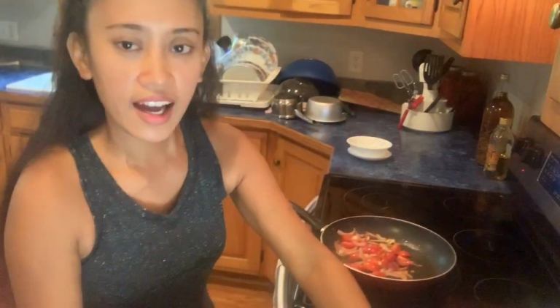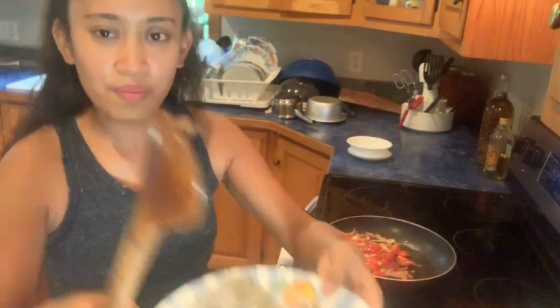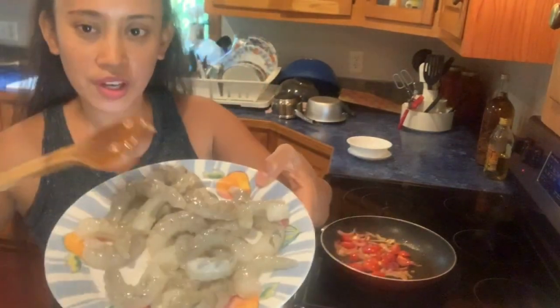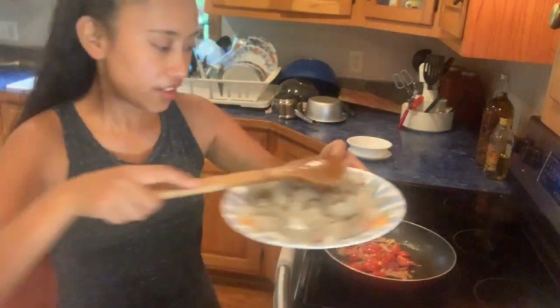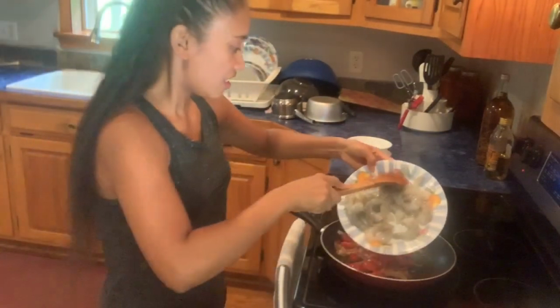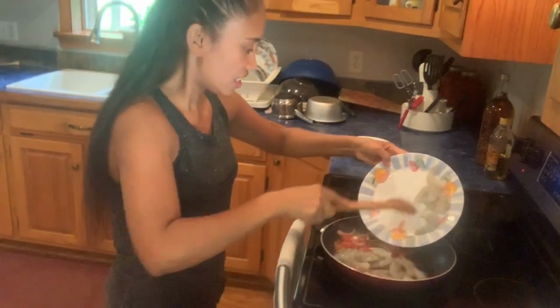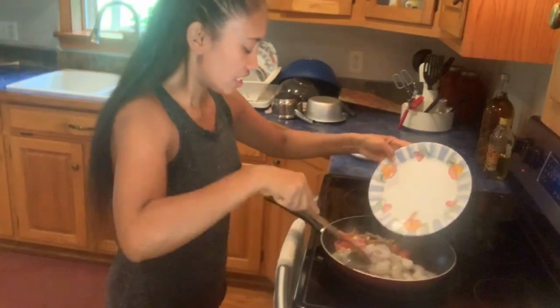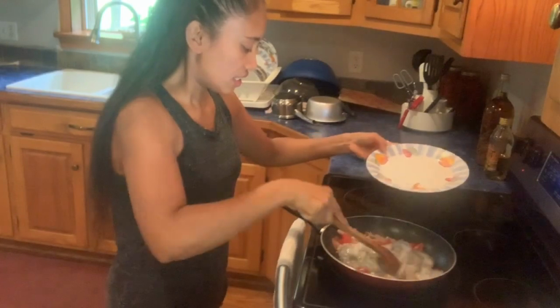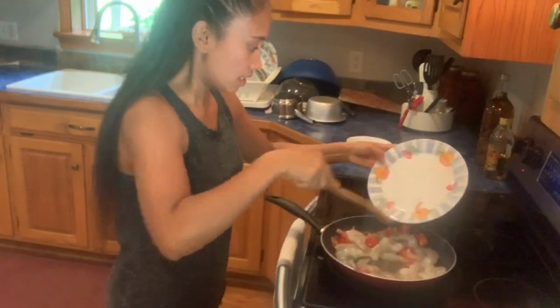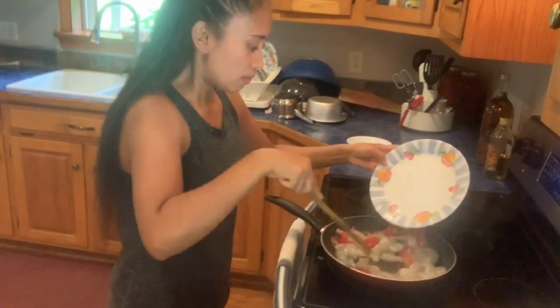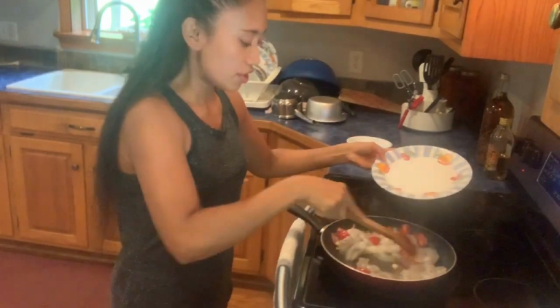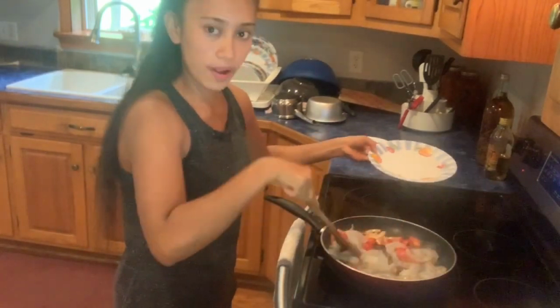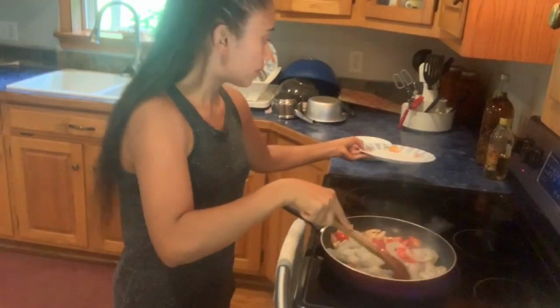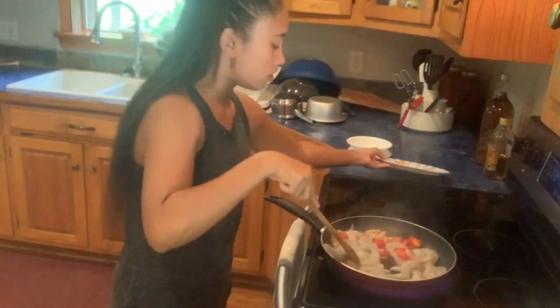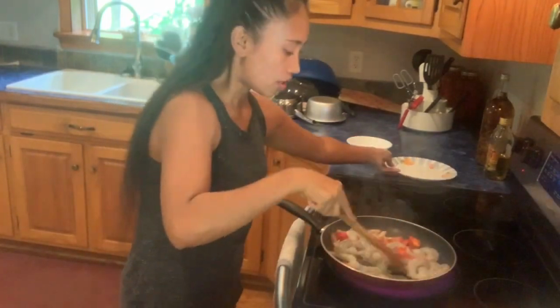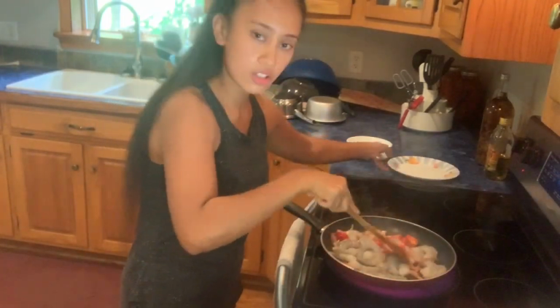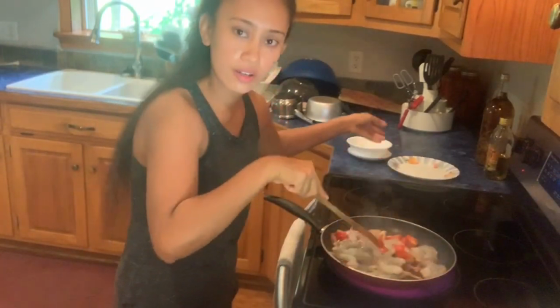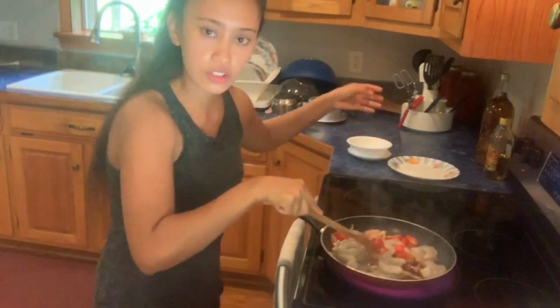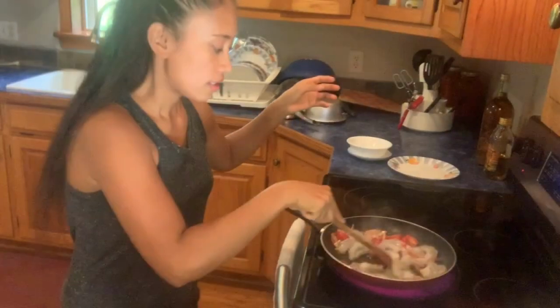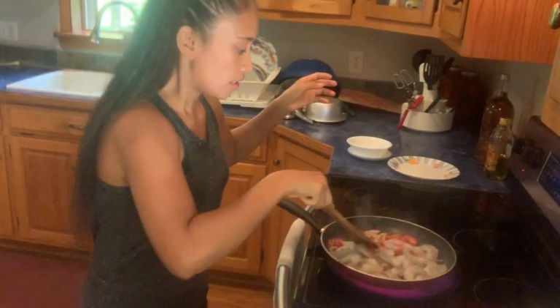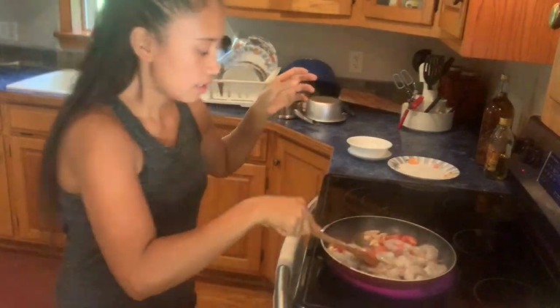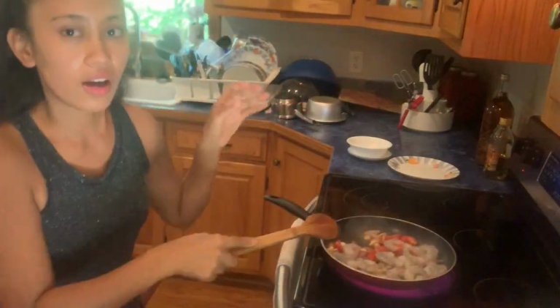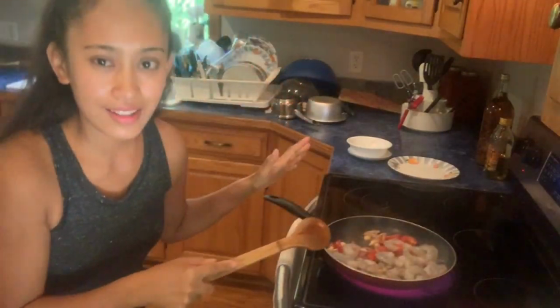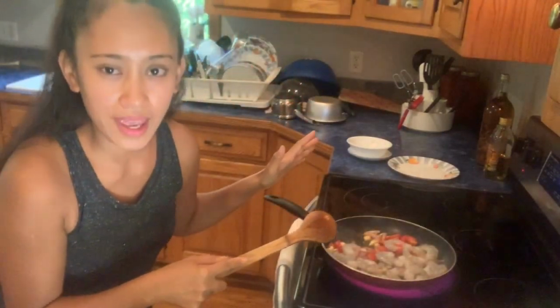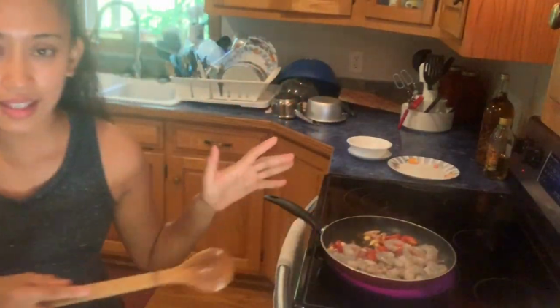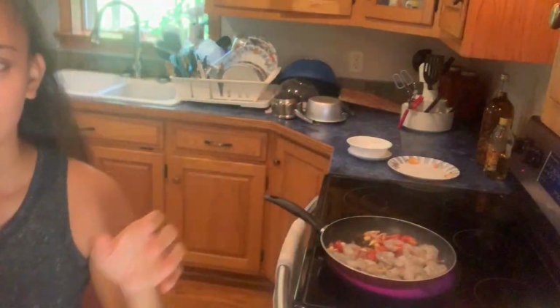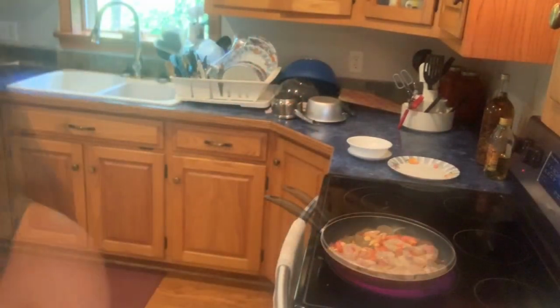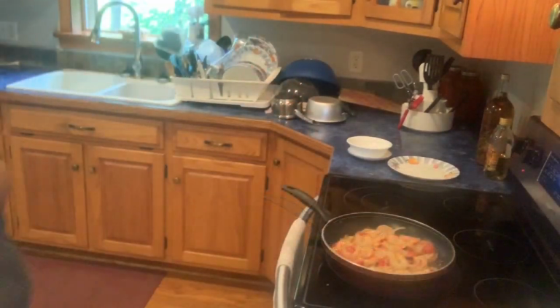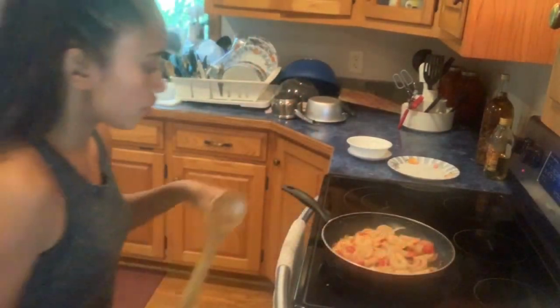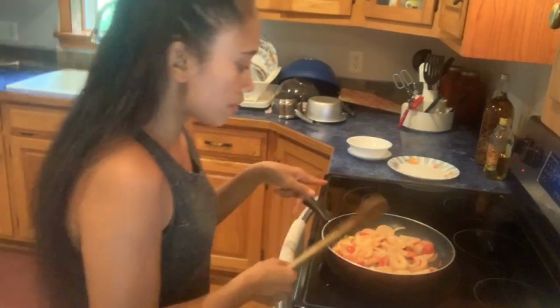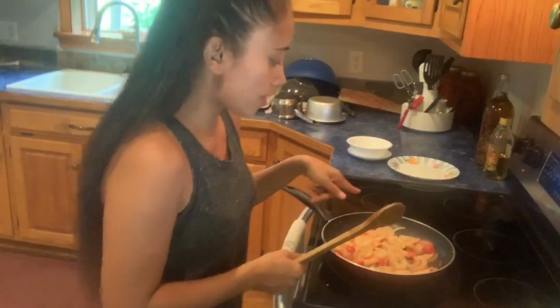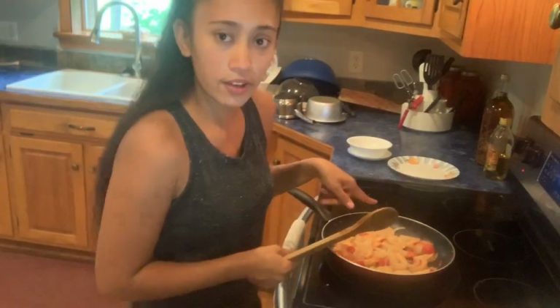I add my shrimp. Make sure the shrimp is brown, turning orange. Cook like 6 minutes. The shrimp is ready to cook.